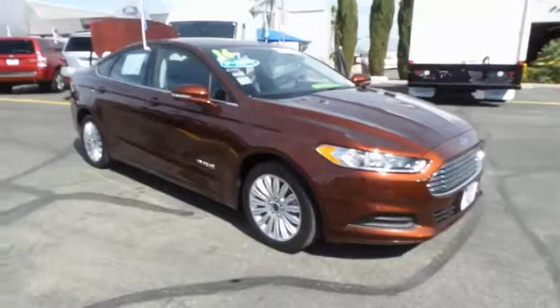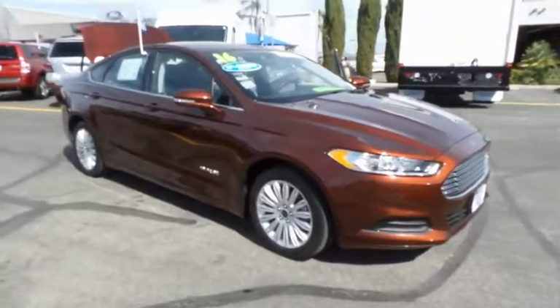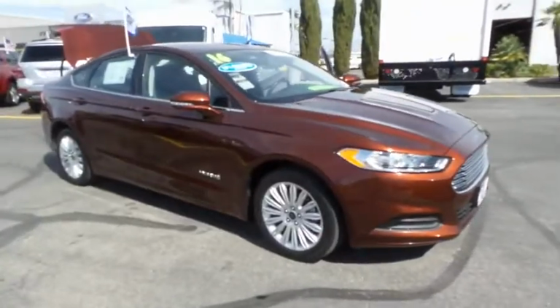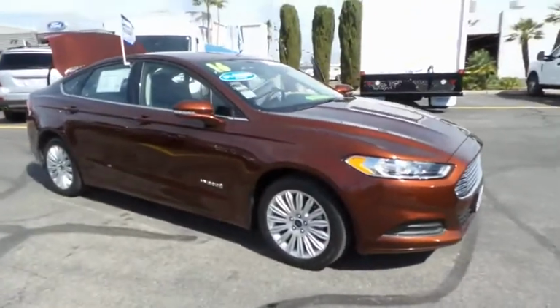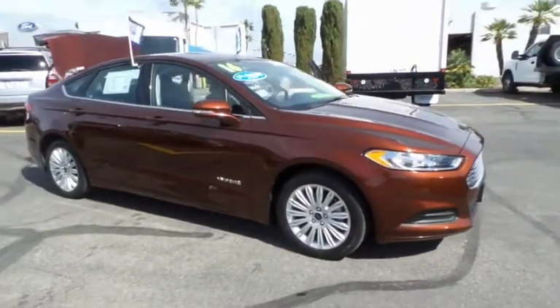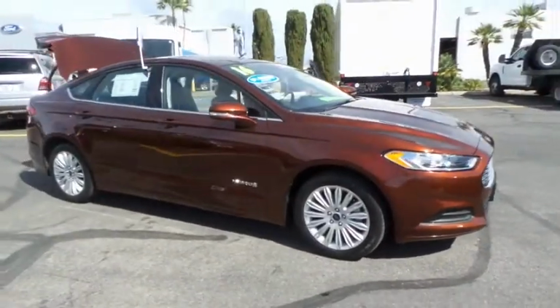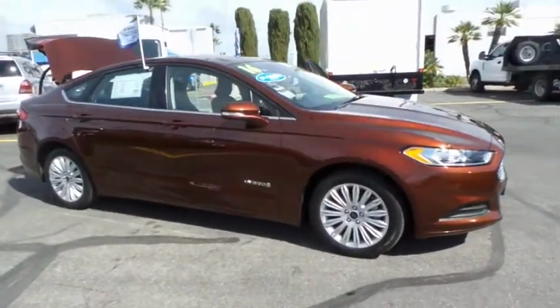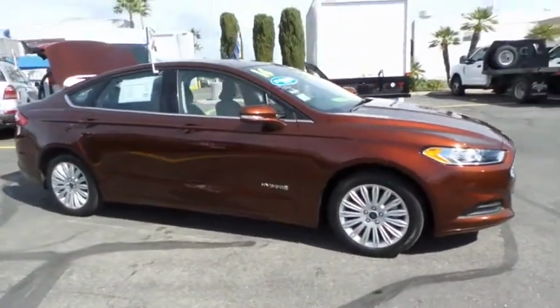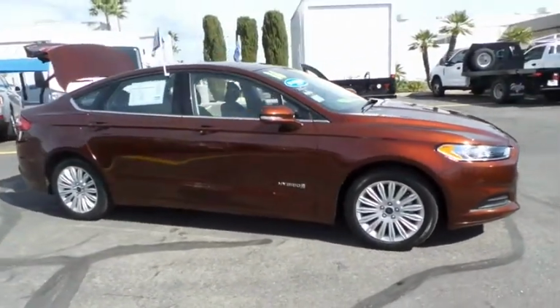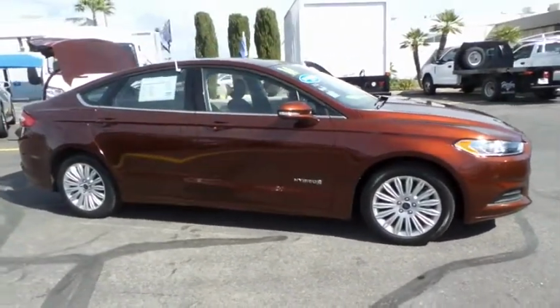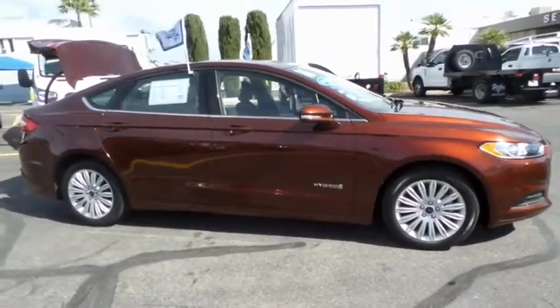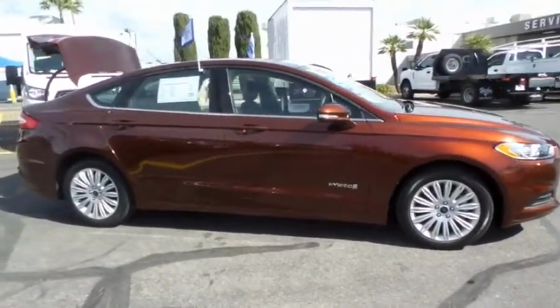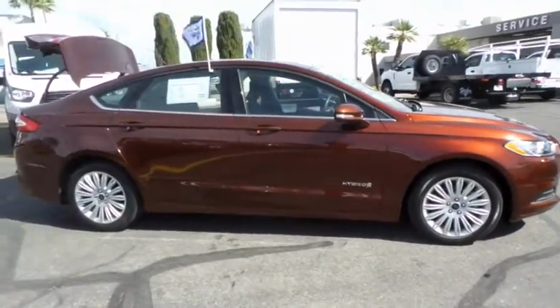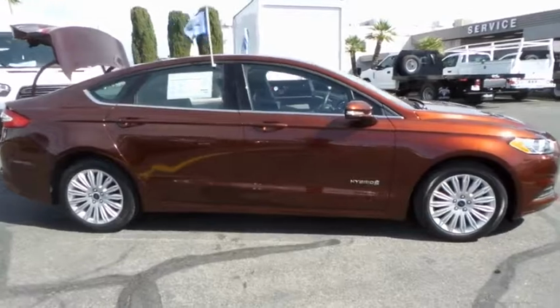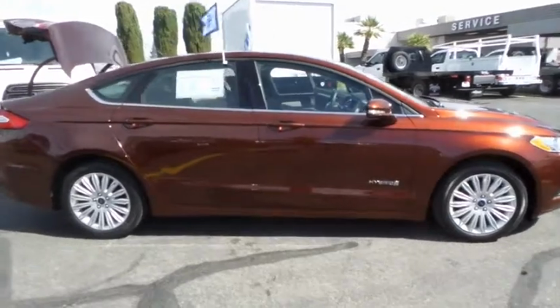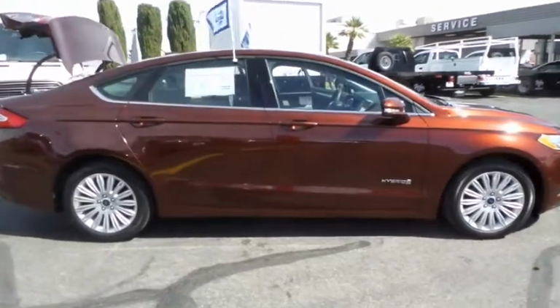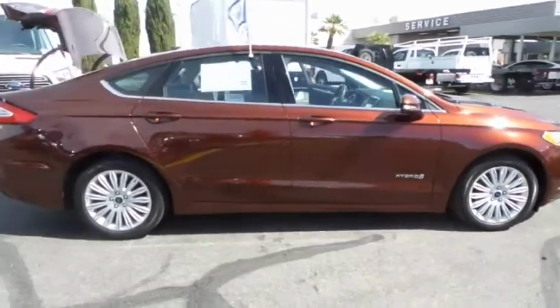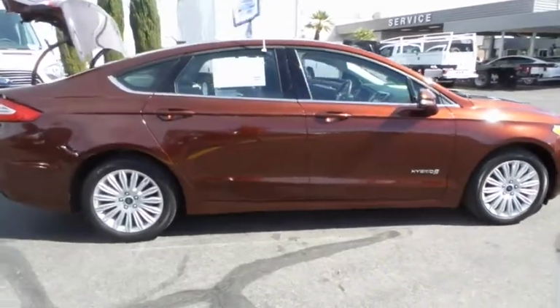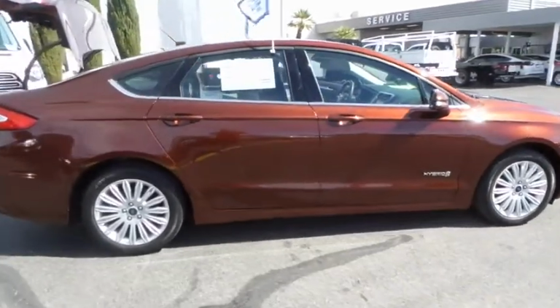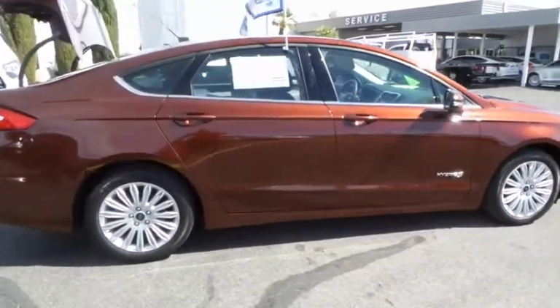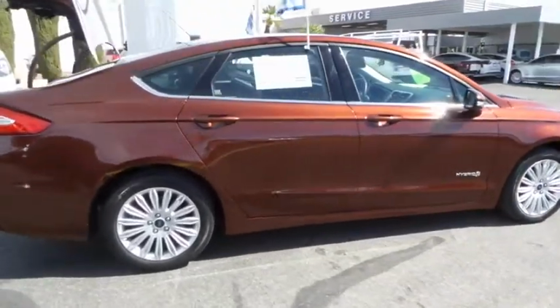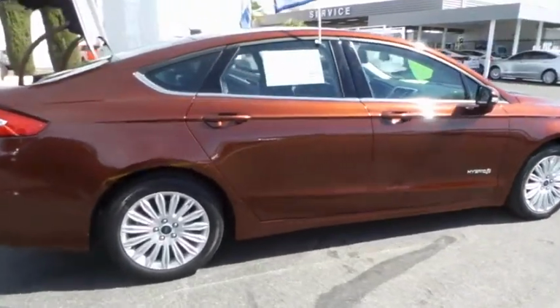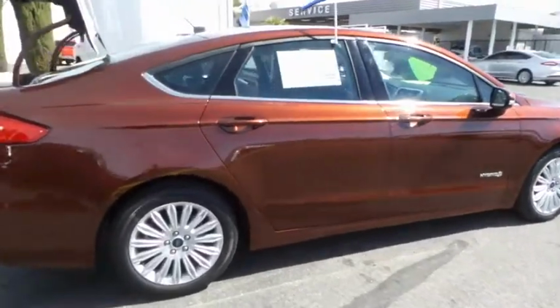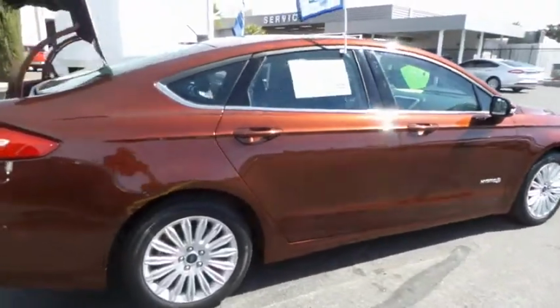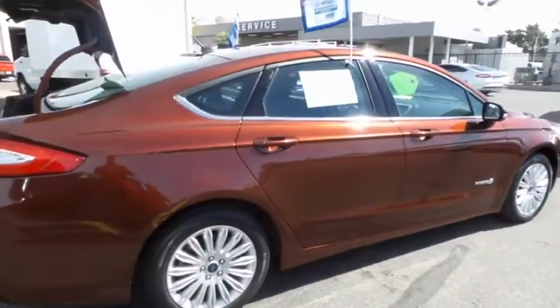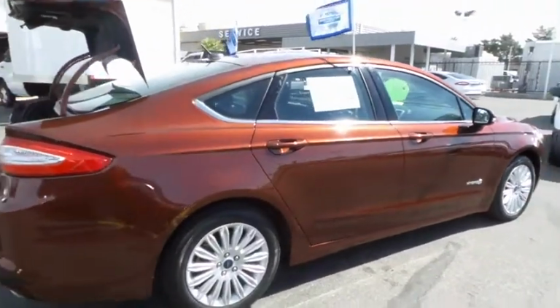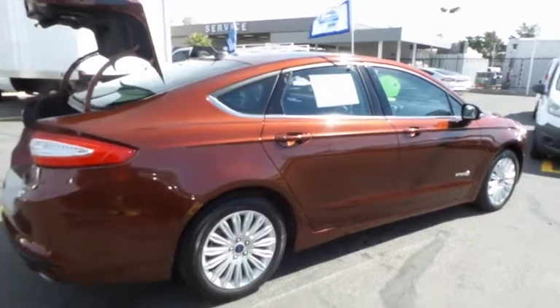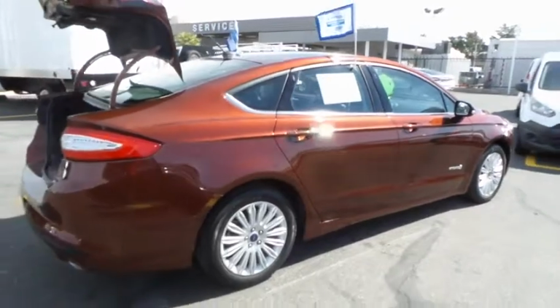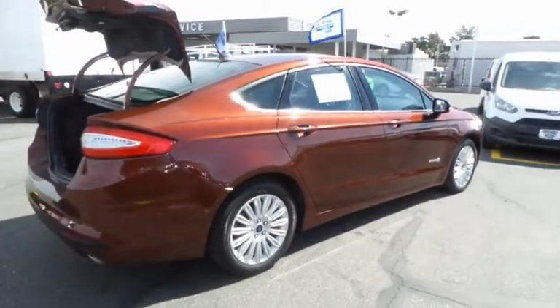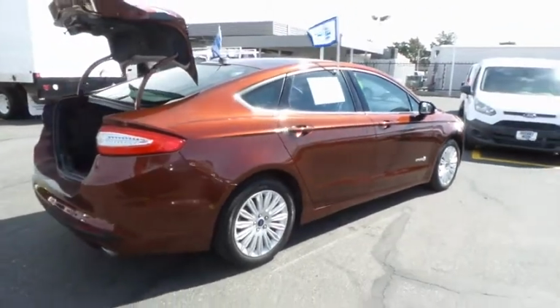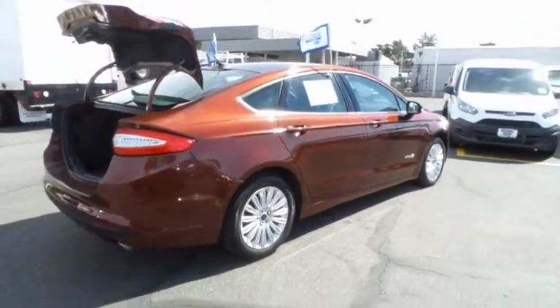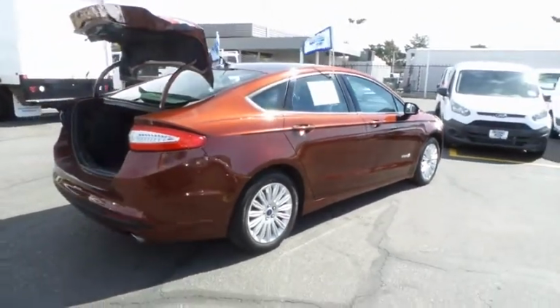A 2016 Ford Fusion Hybrid. You can have both impressive power and great economy in a Fusion. This vehicle has less than 25,000 miles. Here are some of this vehicle's great options.